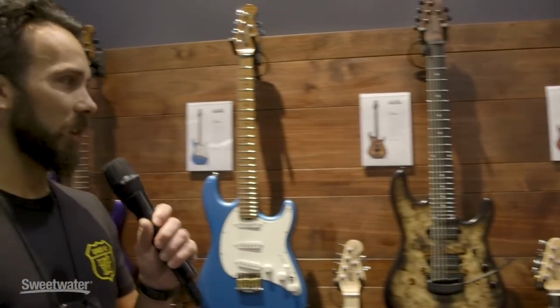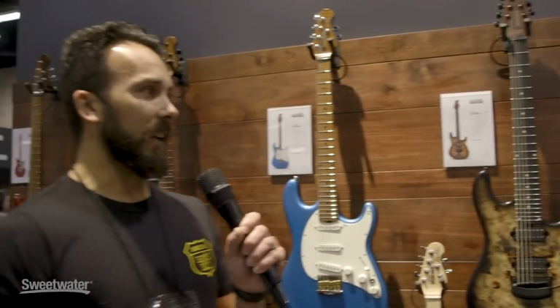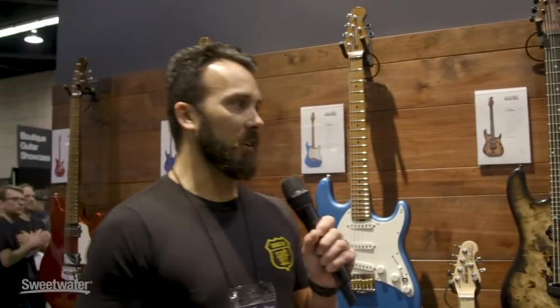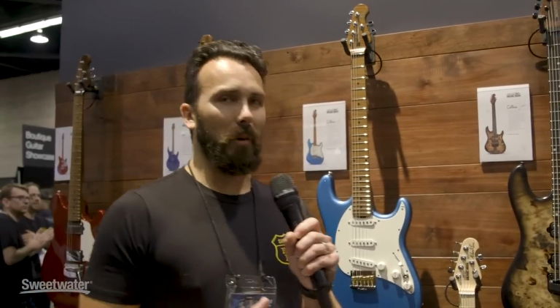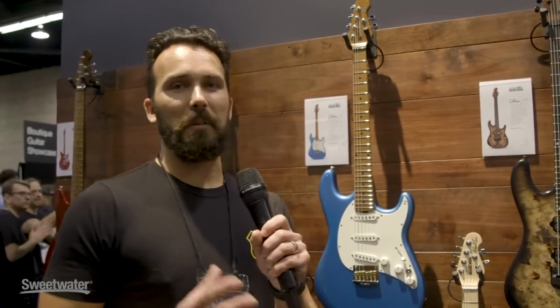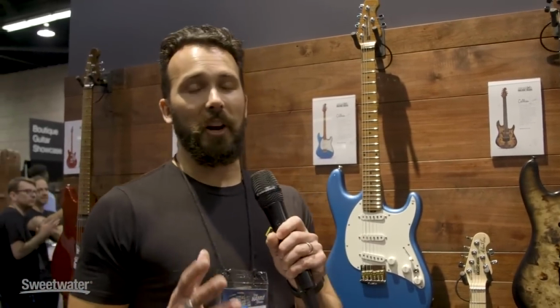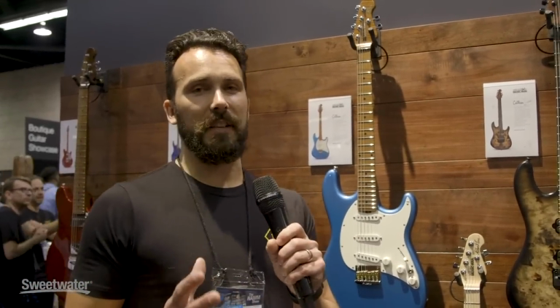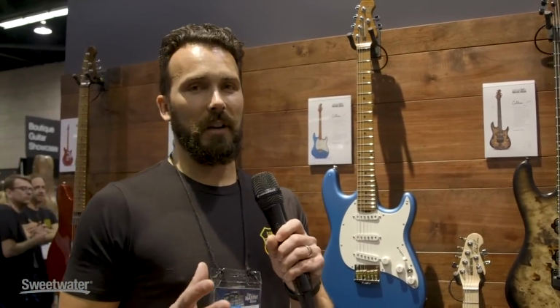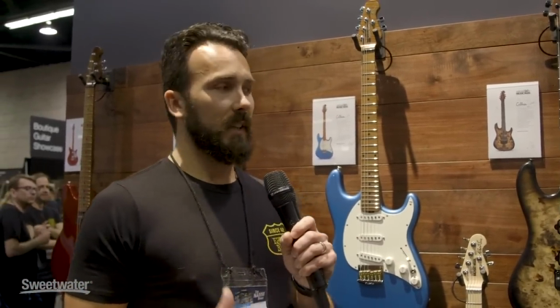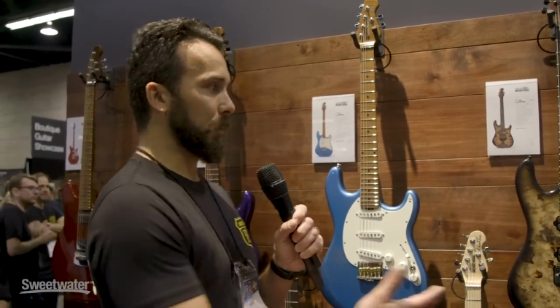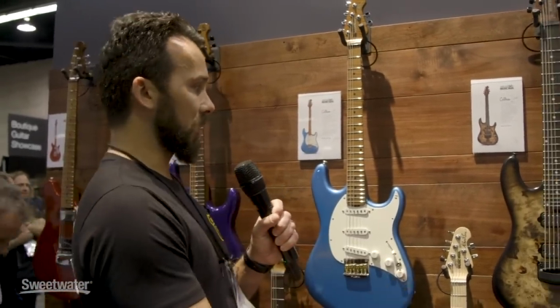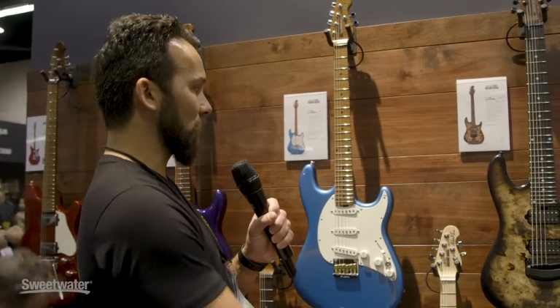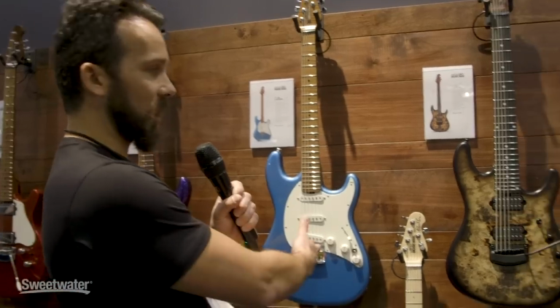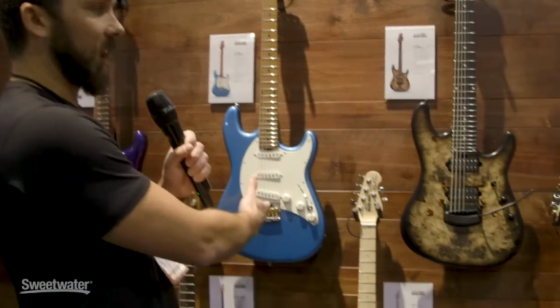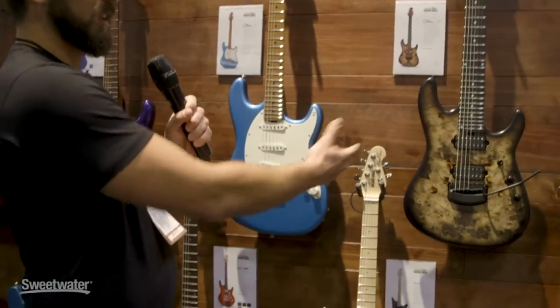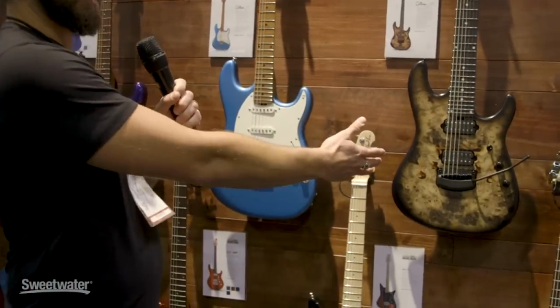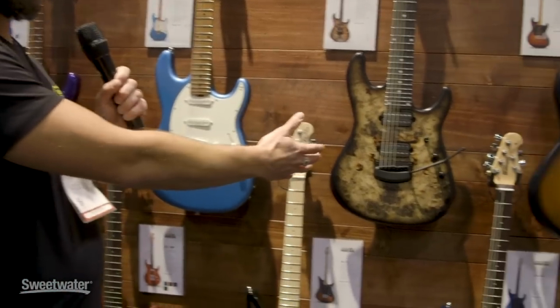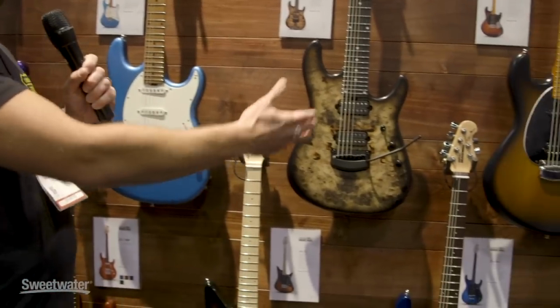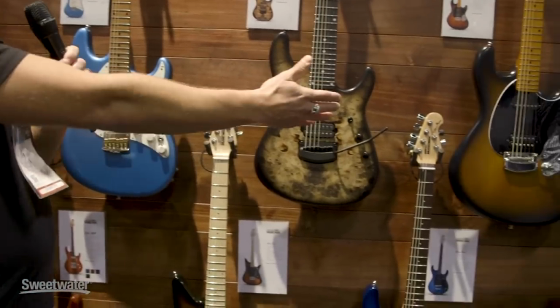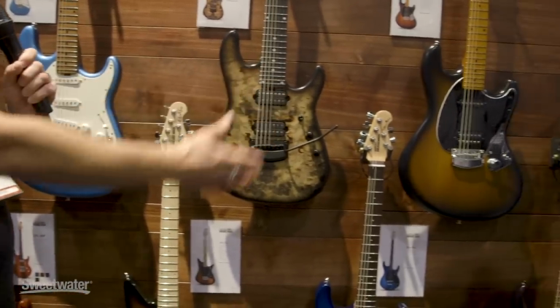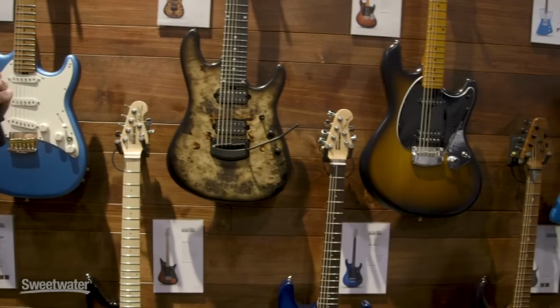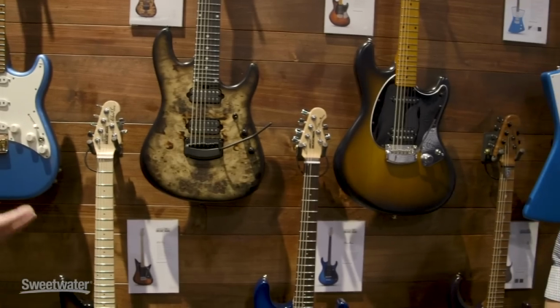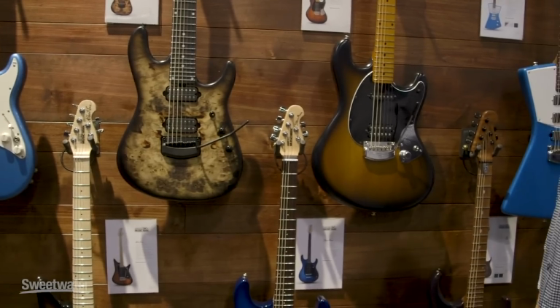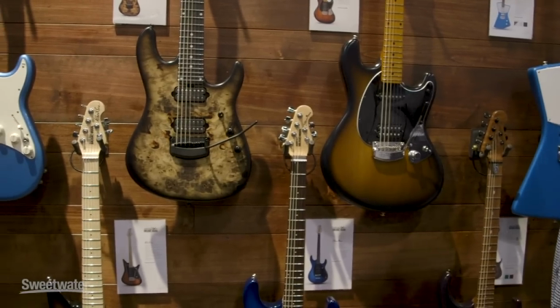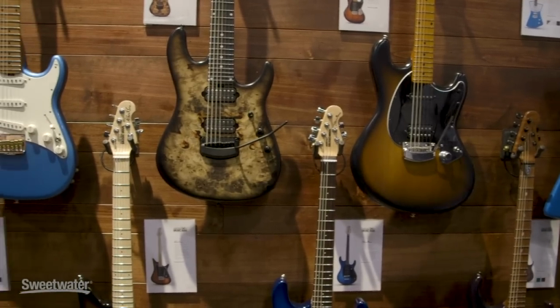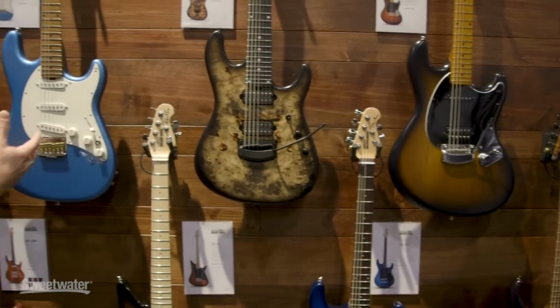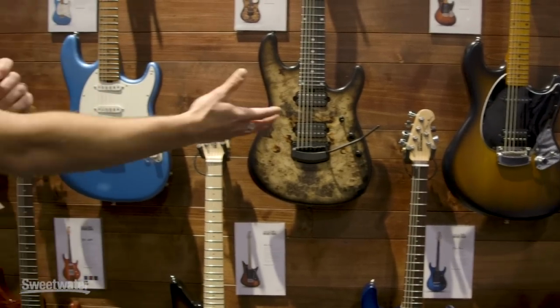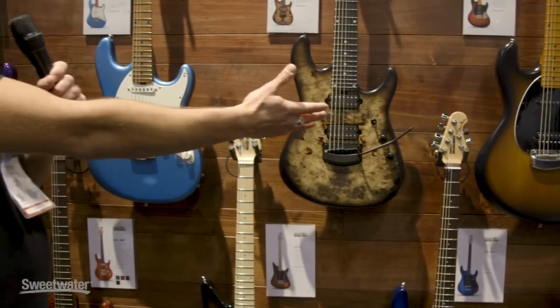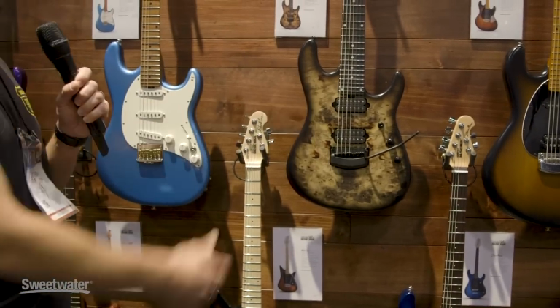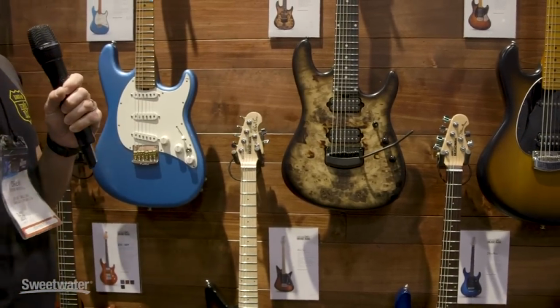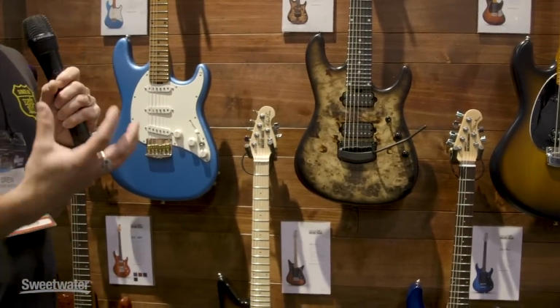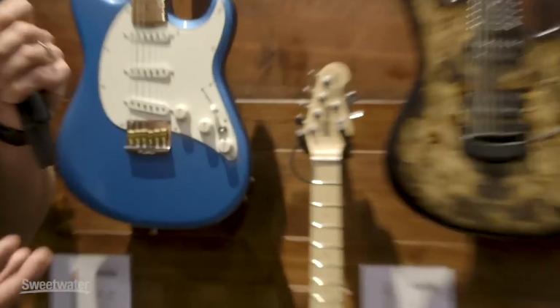Really excited this year to come out with Music Man Artist Series guitars. In this particular case, we've worked with Hunter Hayes, Jason Richardson, and Dustin Kensrew, all of which have taken our Cutlass and/or Stingray guitars and made them their own.